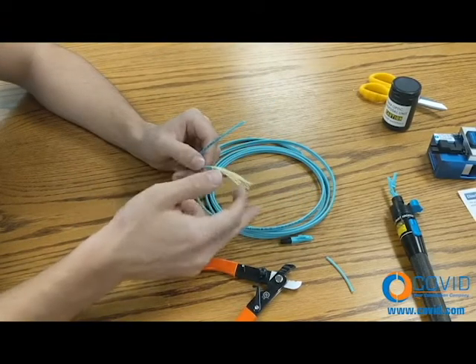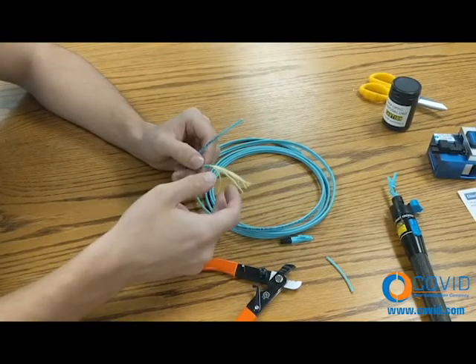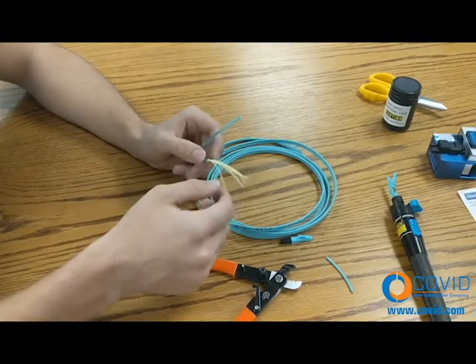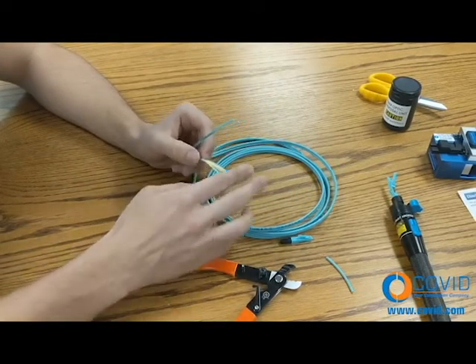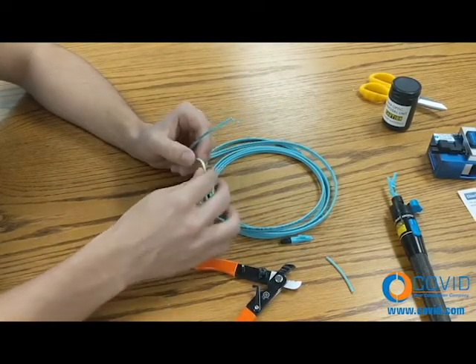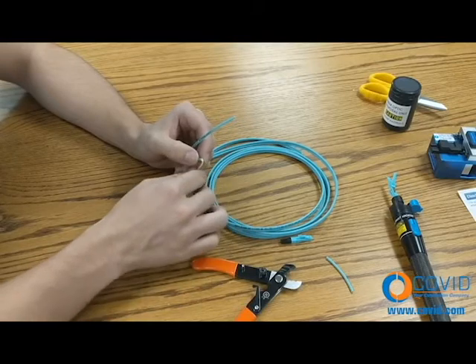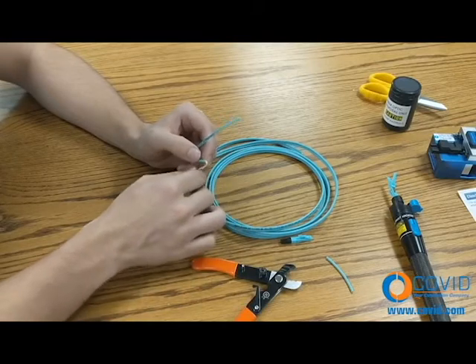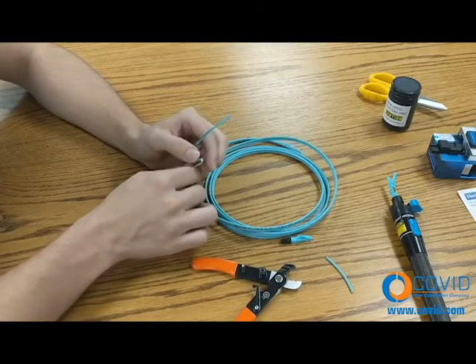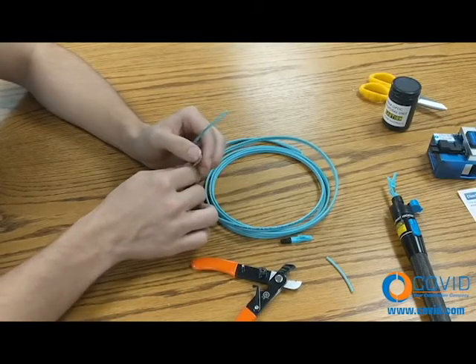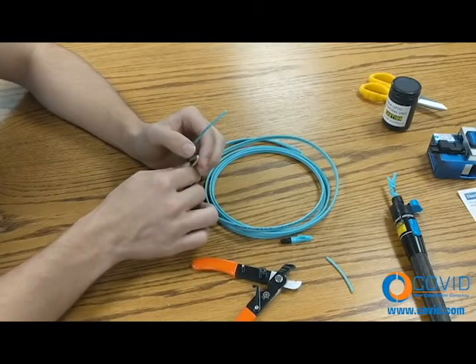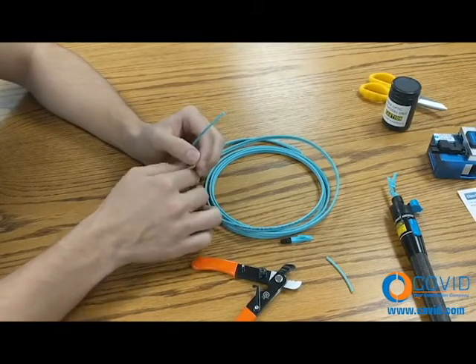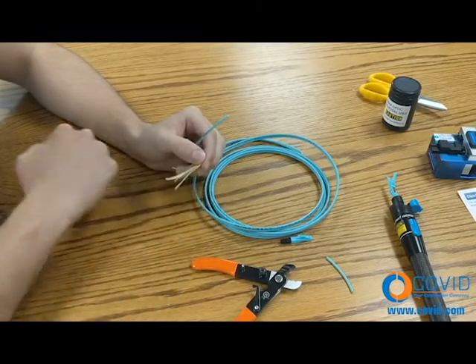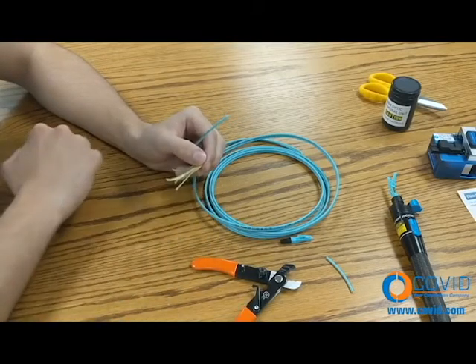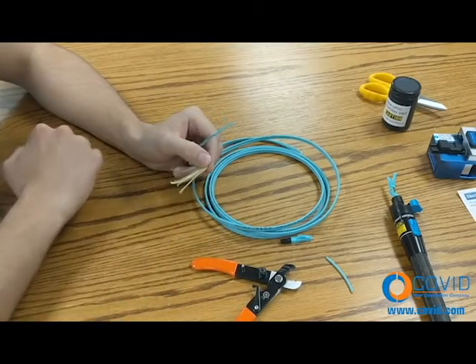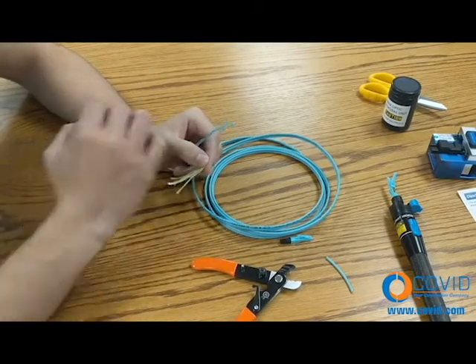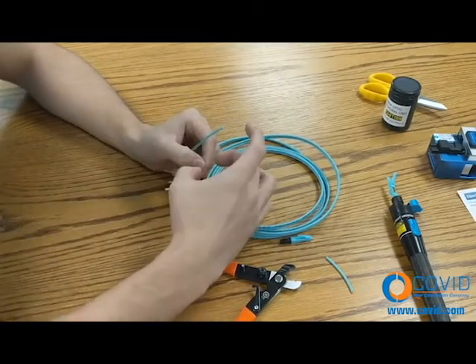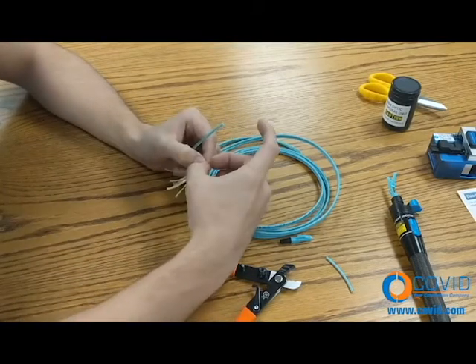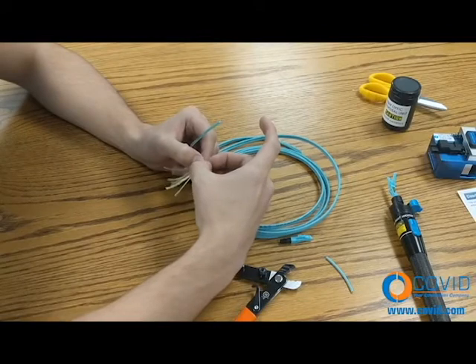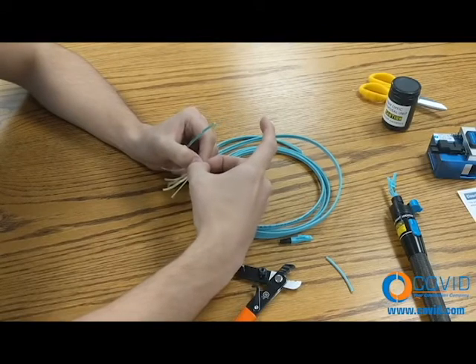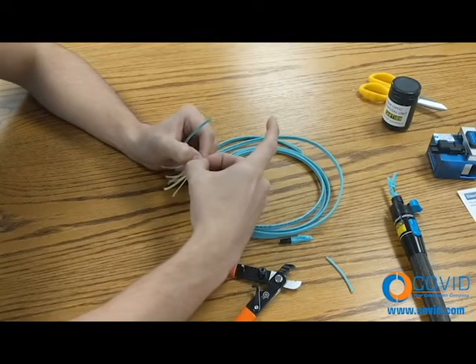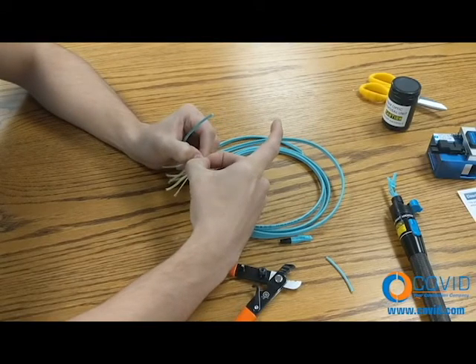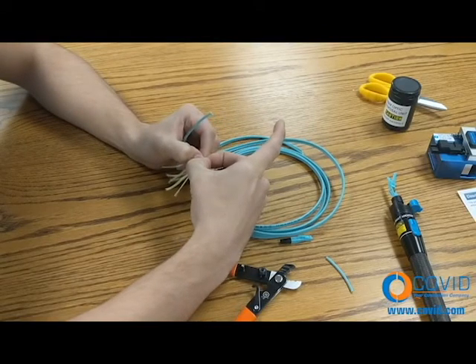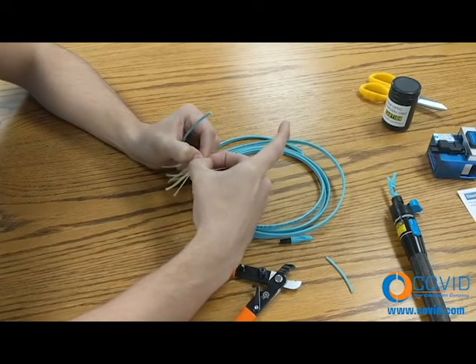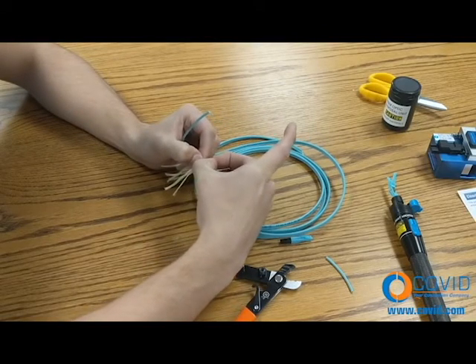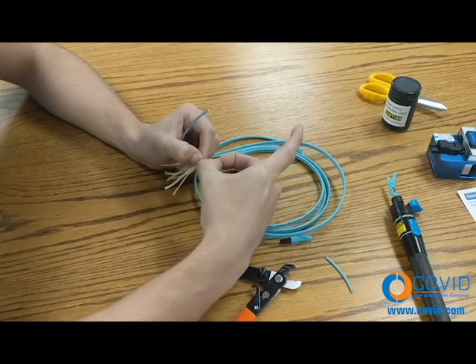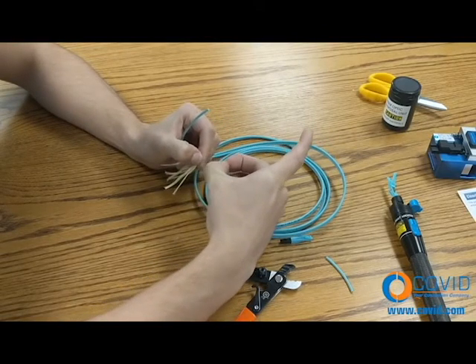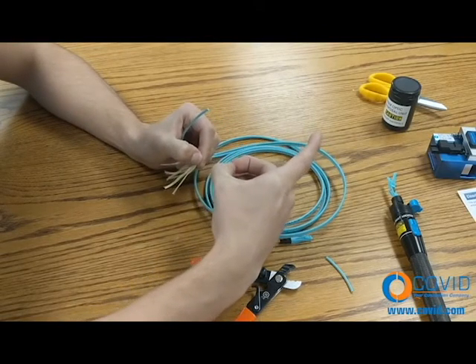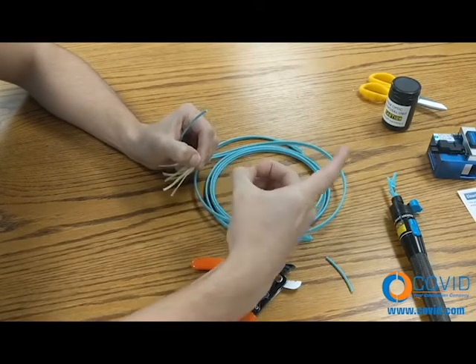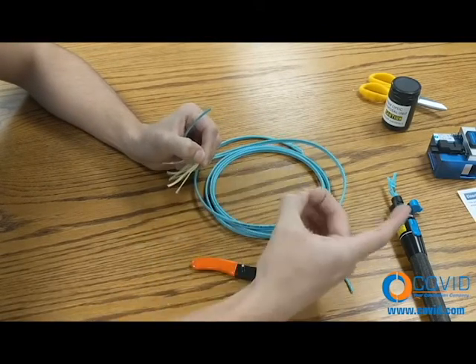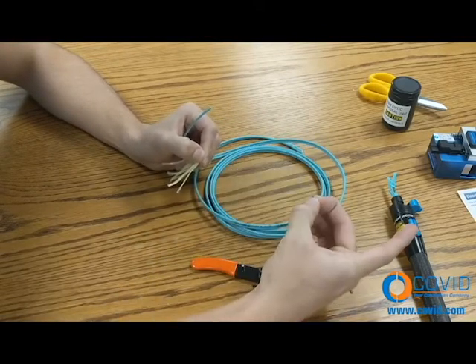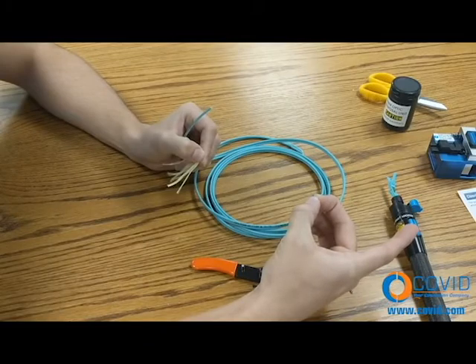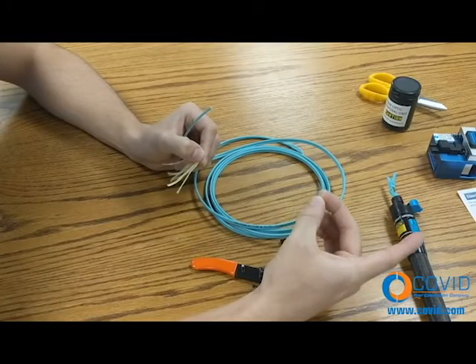Step number four: pull Kevlar yarns back to locate the fiber. Using only your fingertips and nails, gently remove coating to within one half inch of the cable jacket.